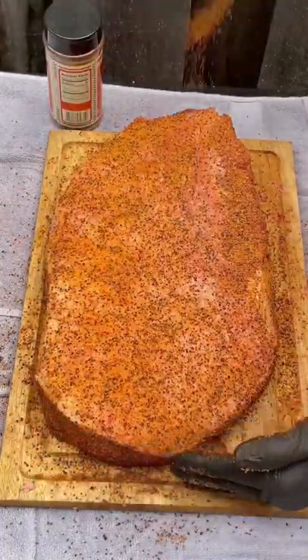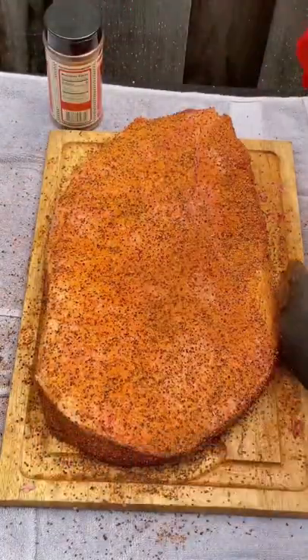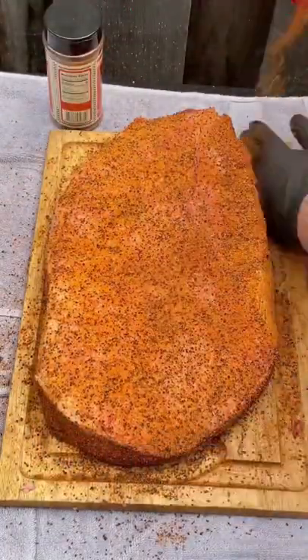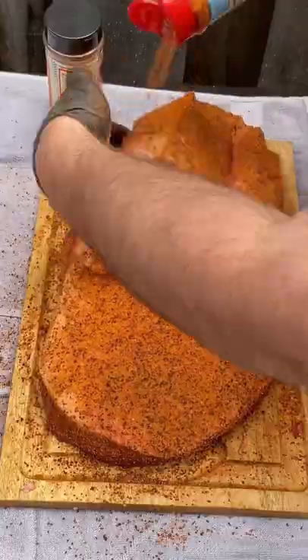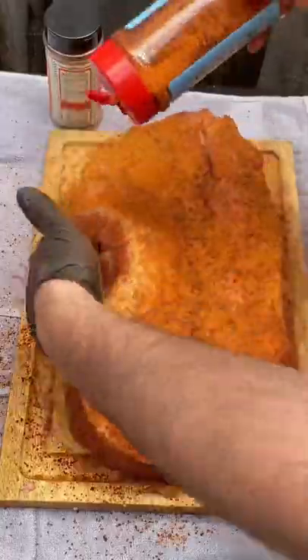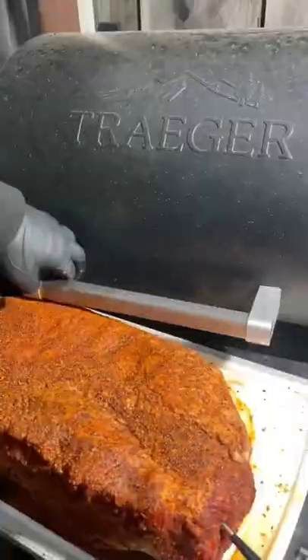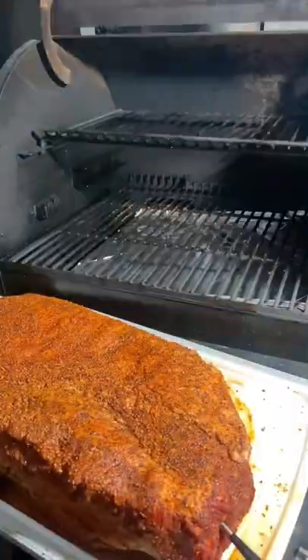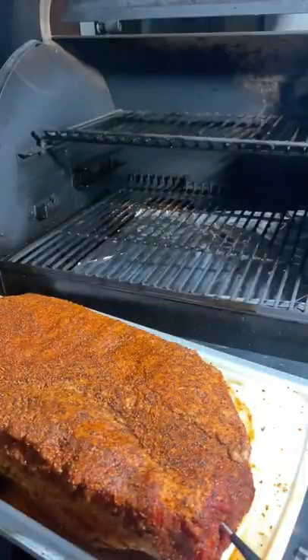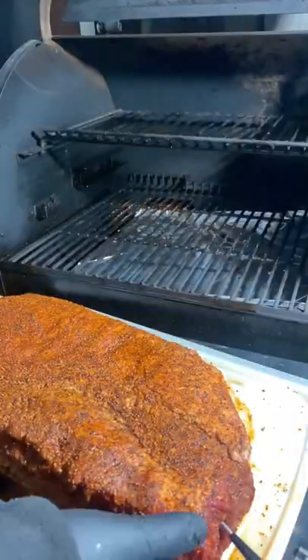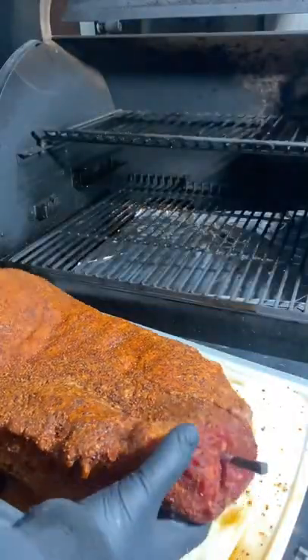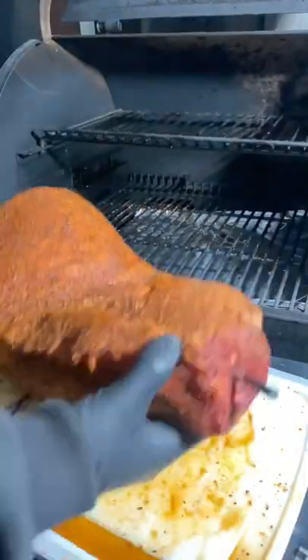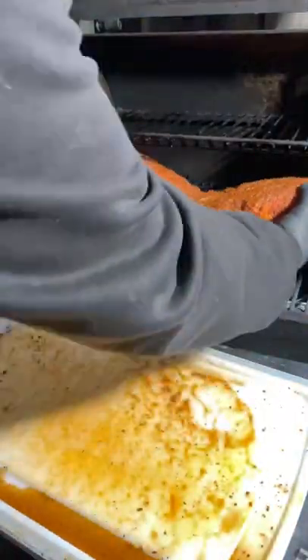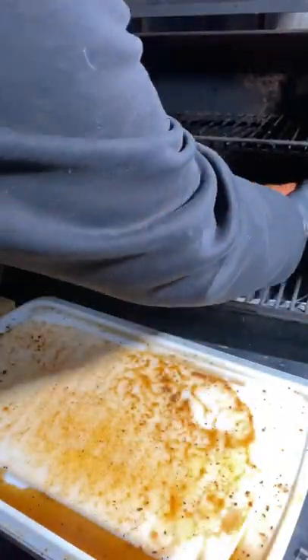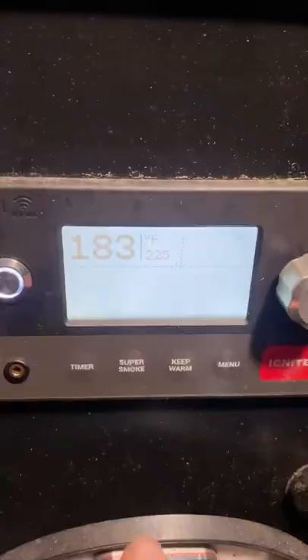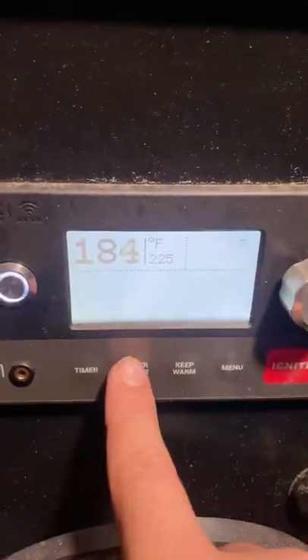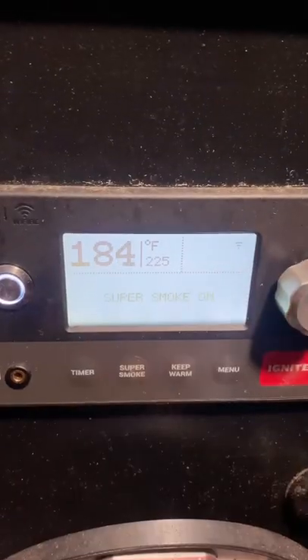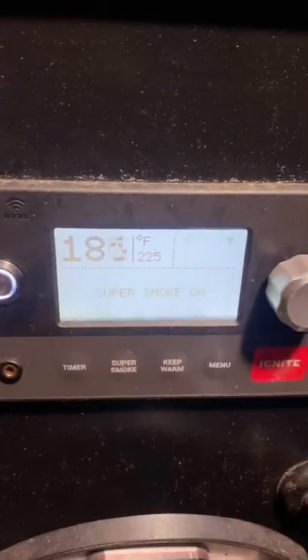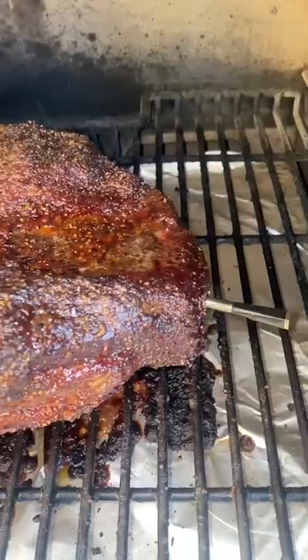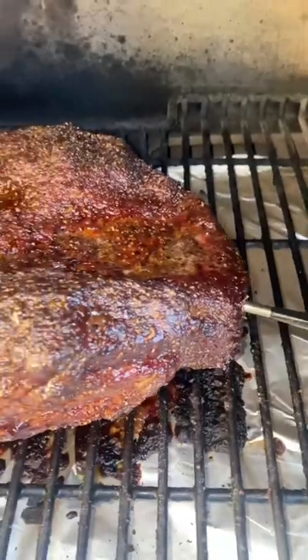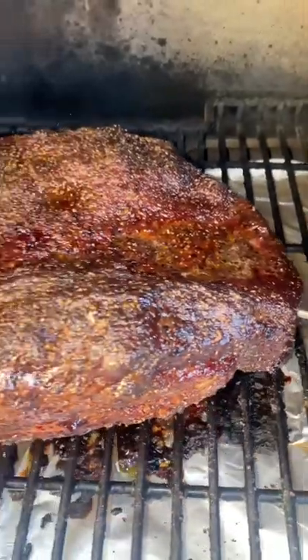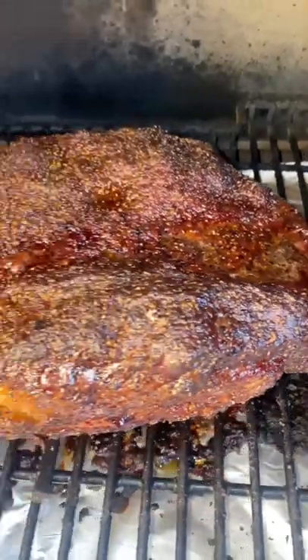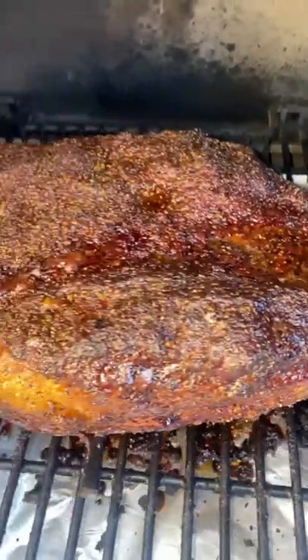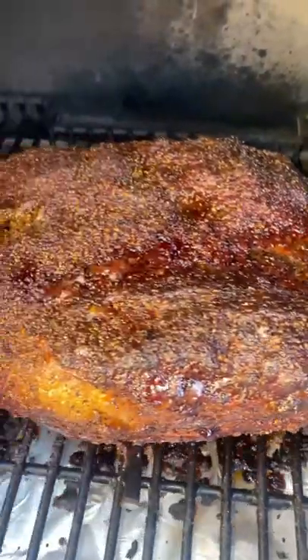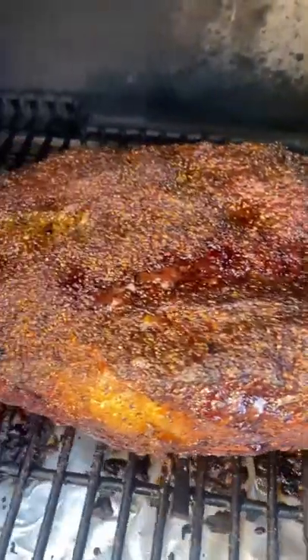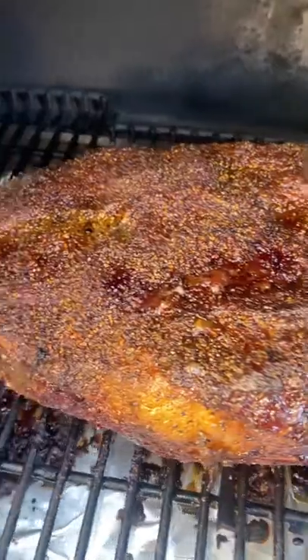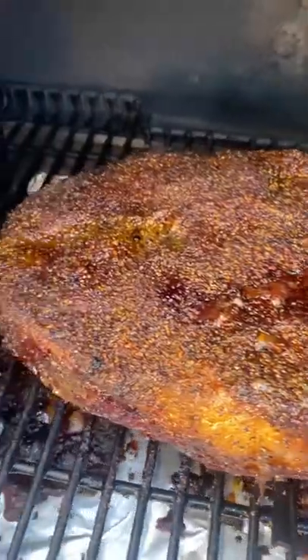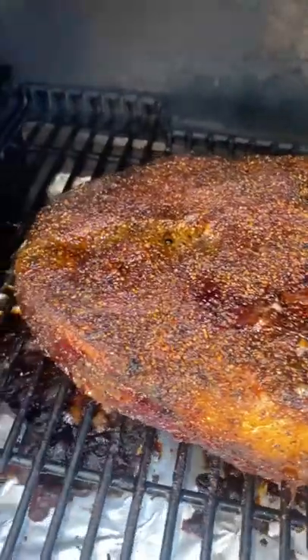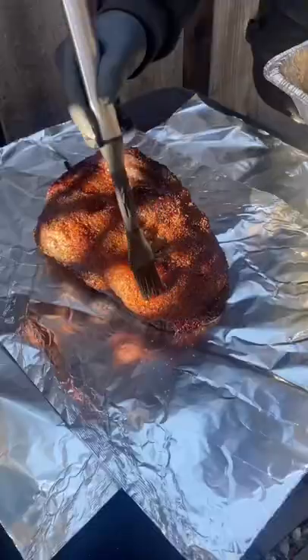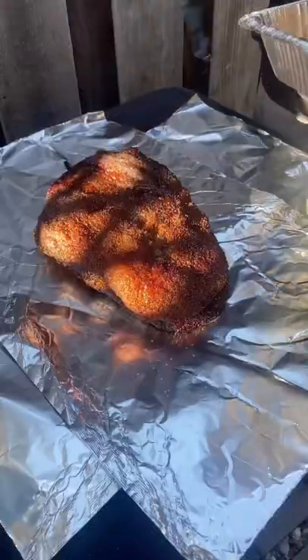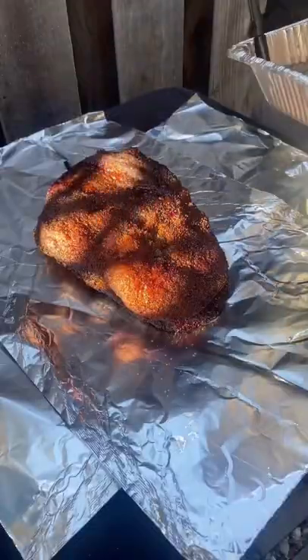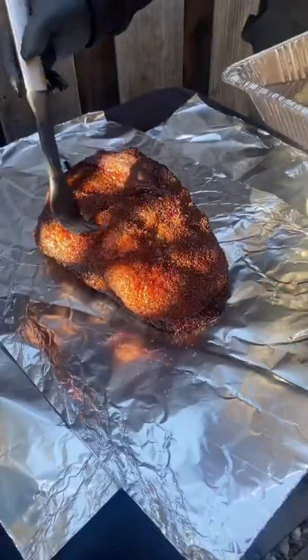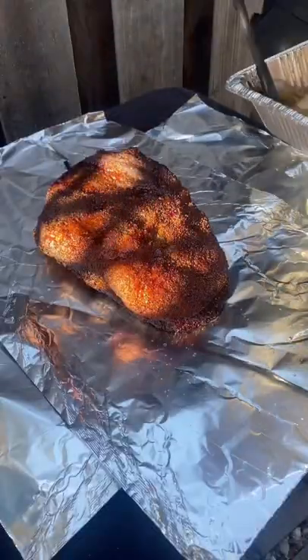When I was ready, I put my meat probes in and tossed it on the Traeger at 225 super smoke overnight. This is what it looked like when it was ready to wrap.